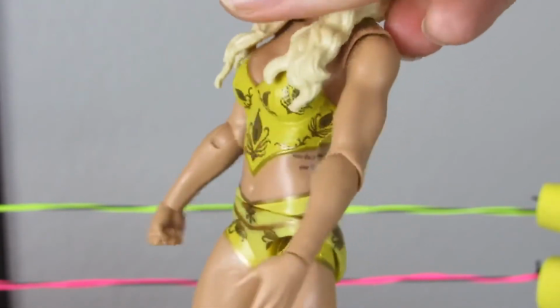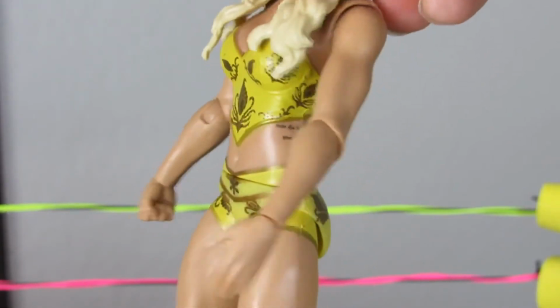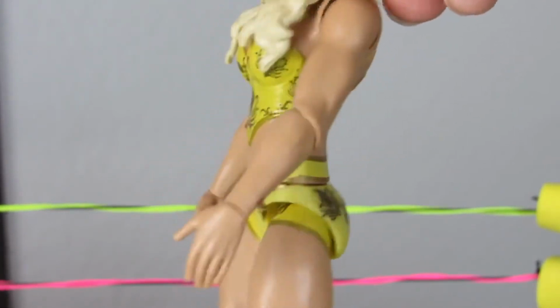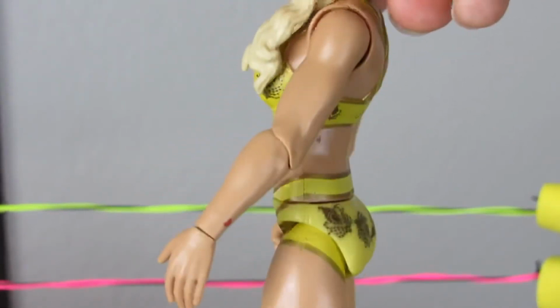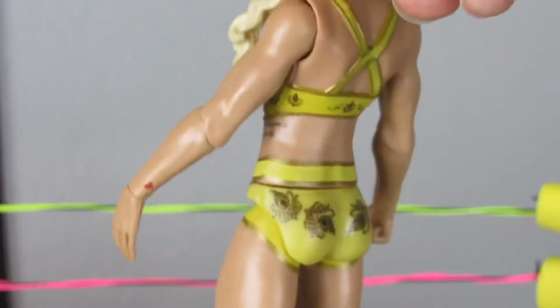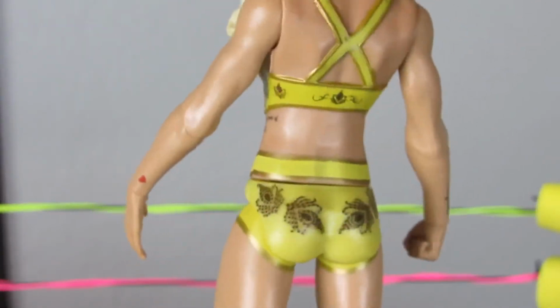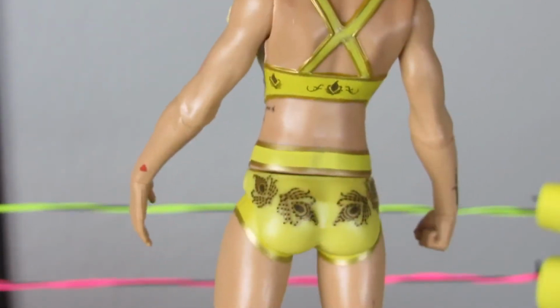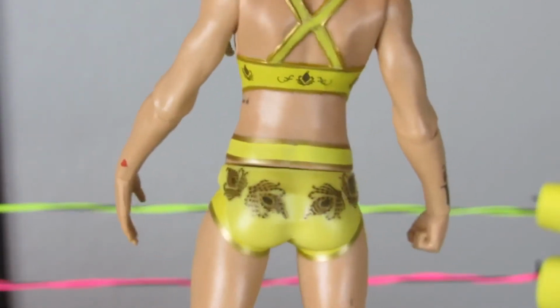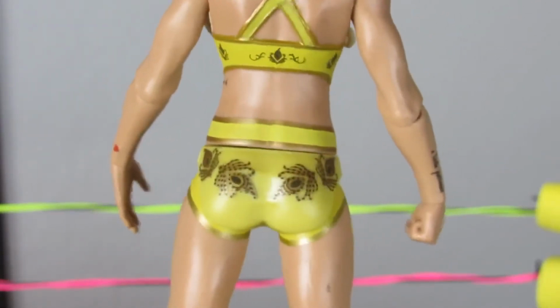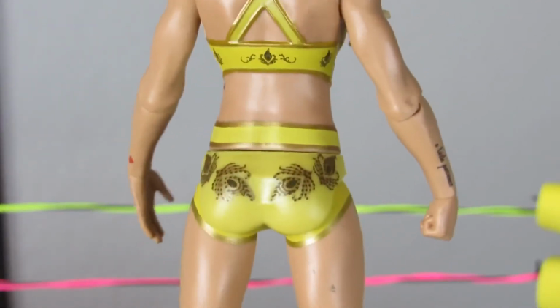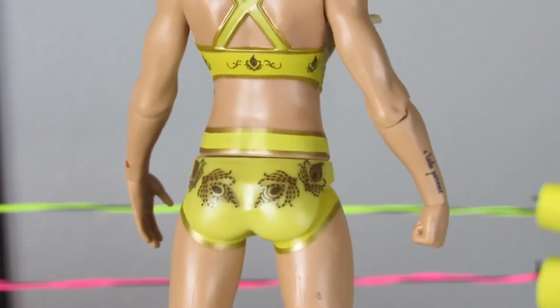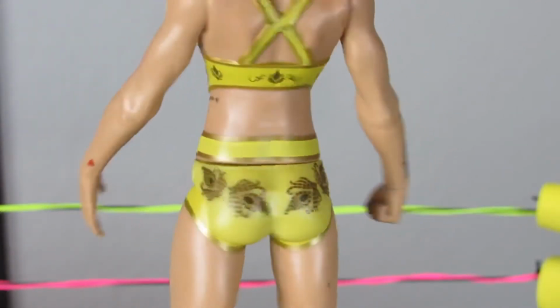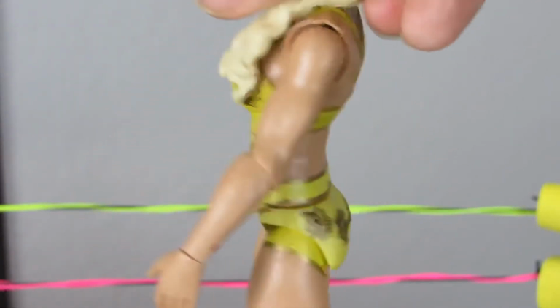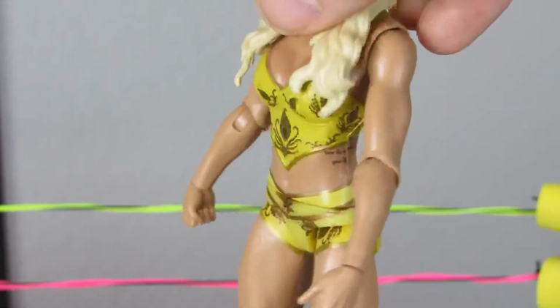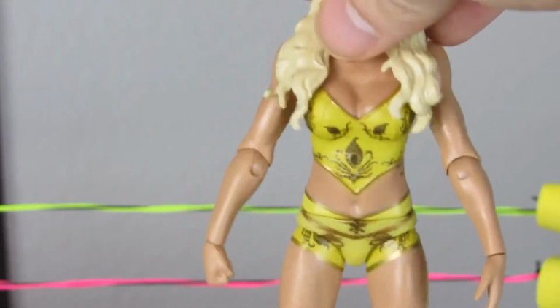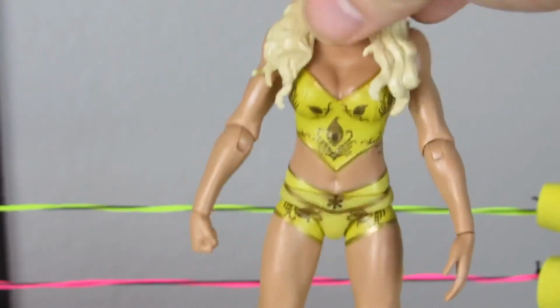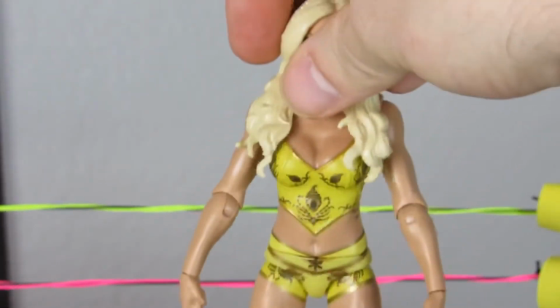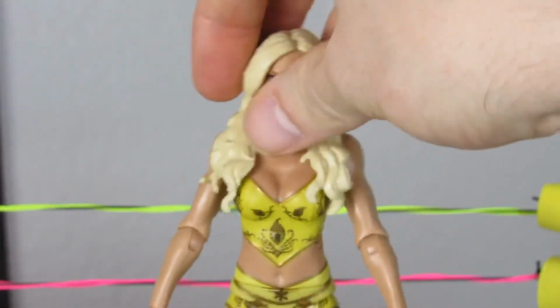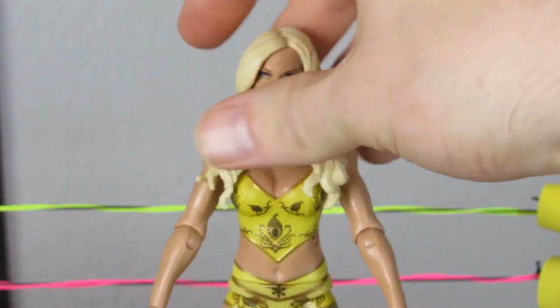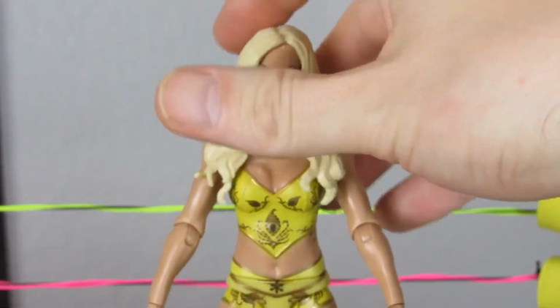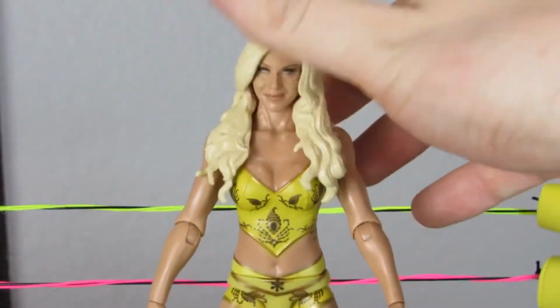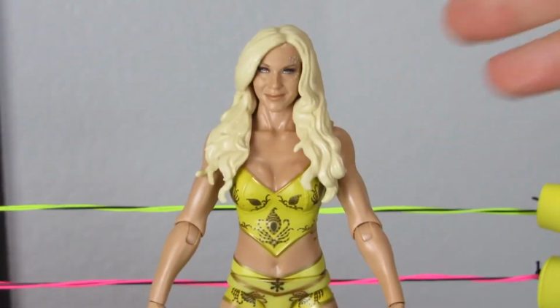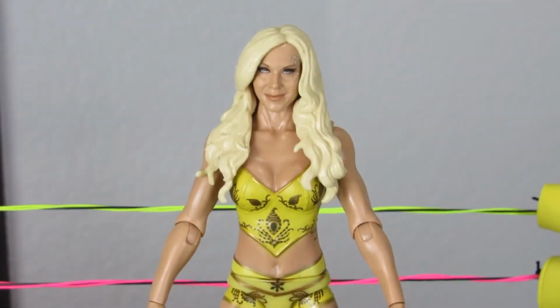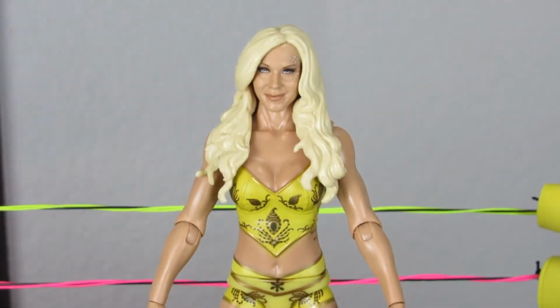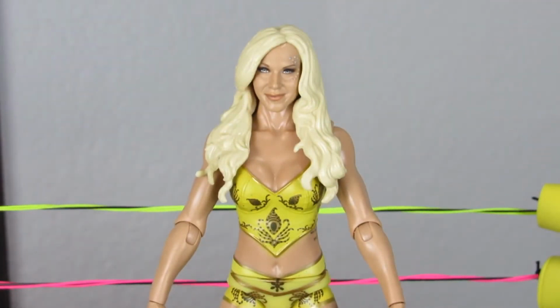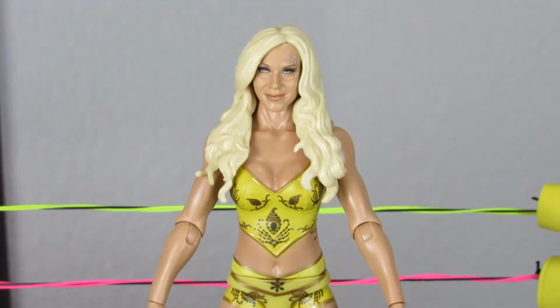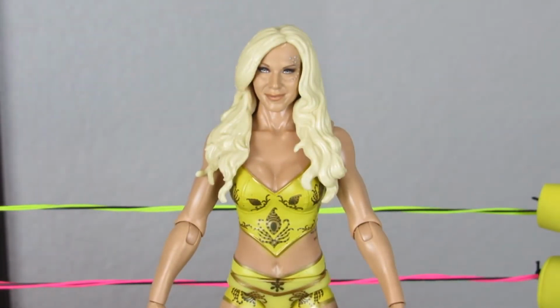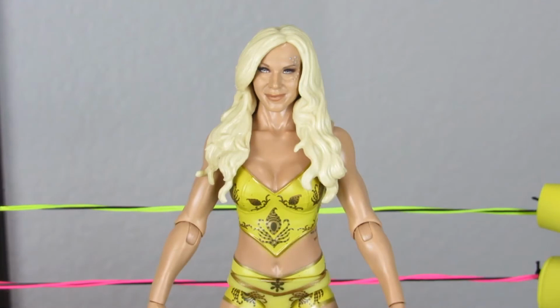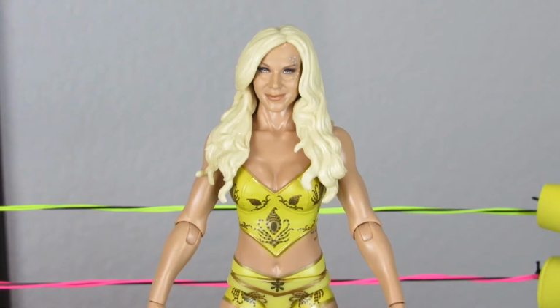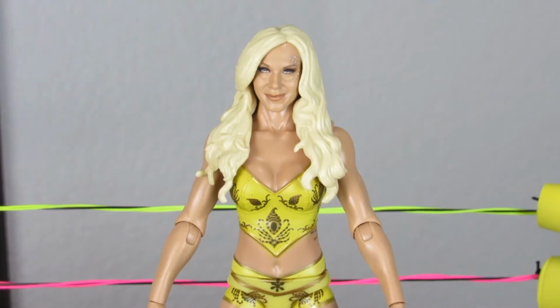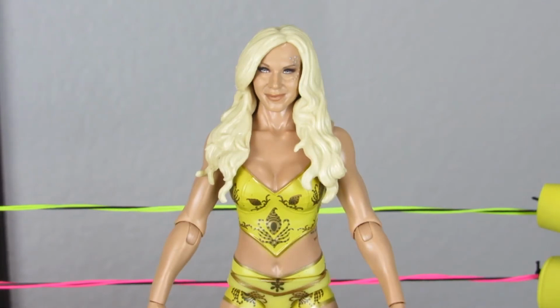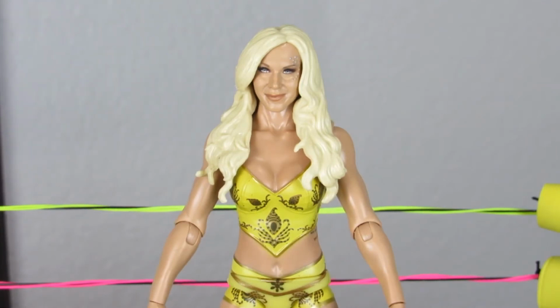She's got her tattoo on her side, on her forearm, her wrist, and everything's pretty spot on. It's also nice that her top is molded and it's not just painted over a previous mold, which we see a lot in the women's division.